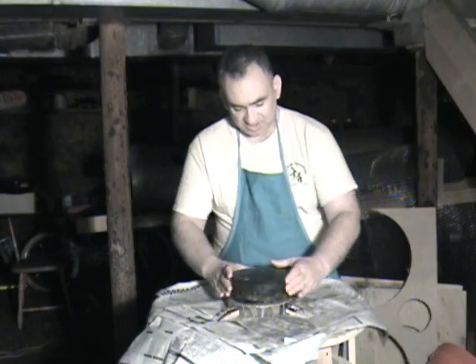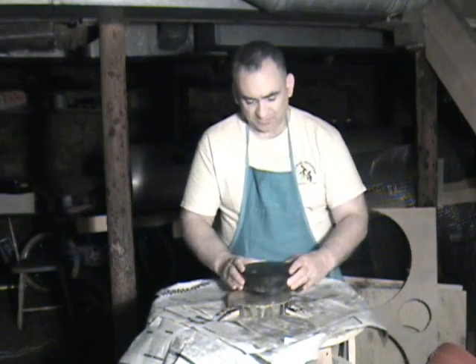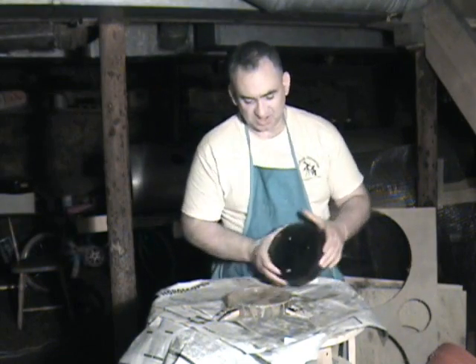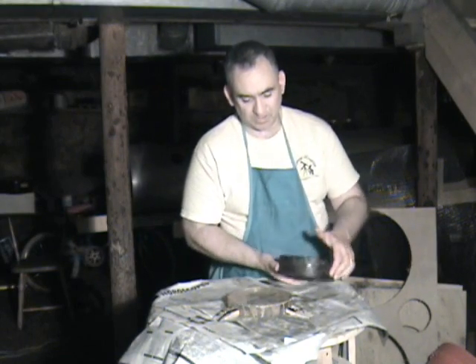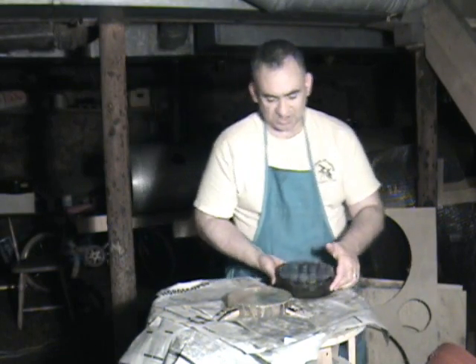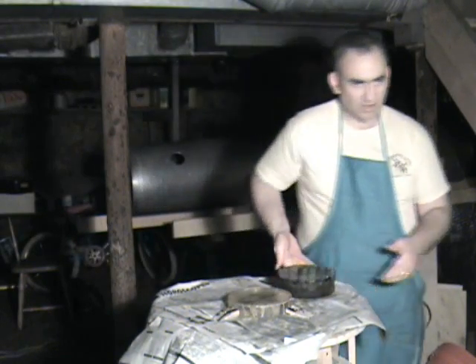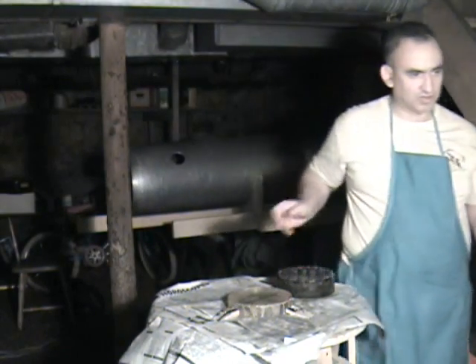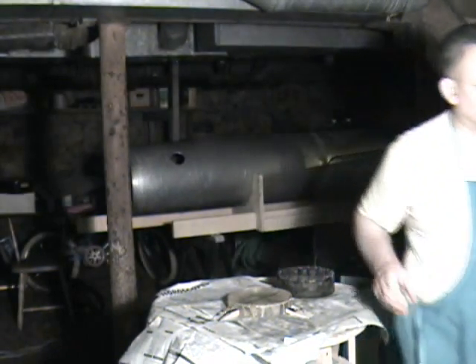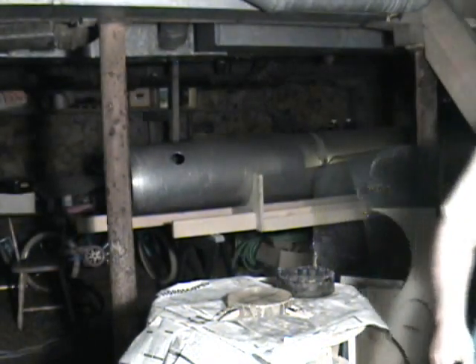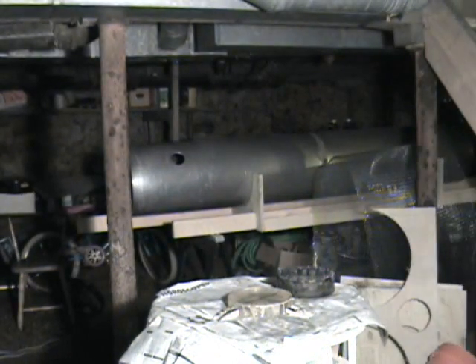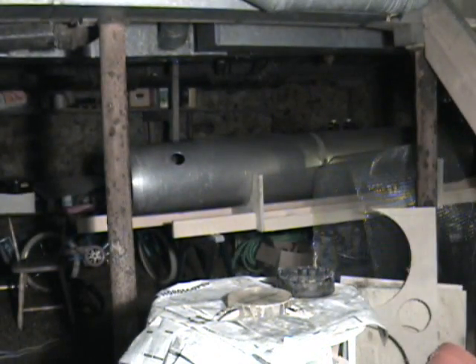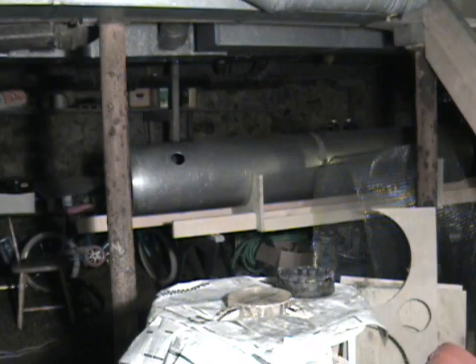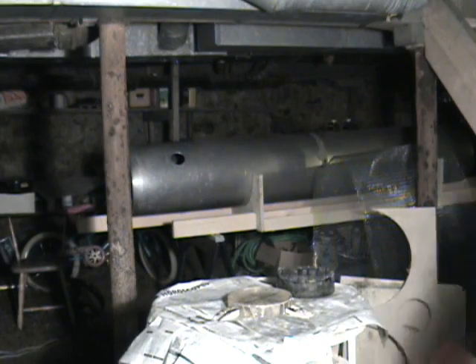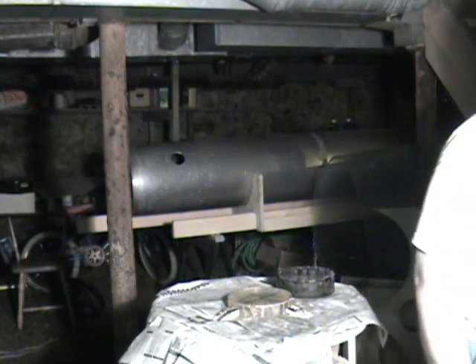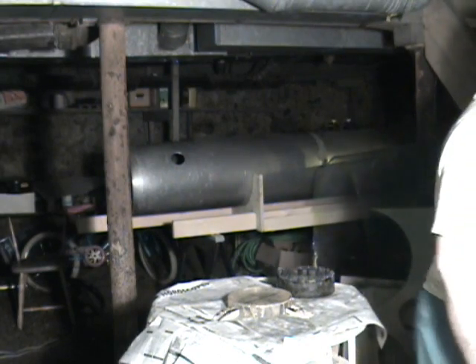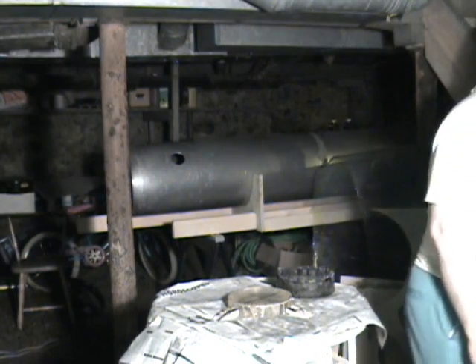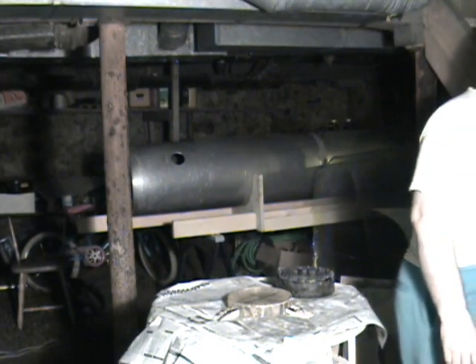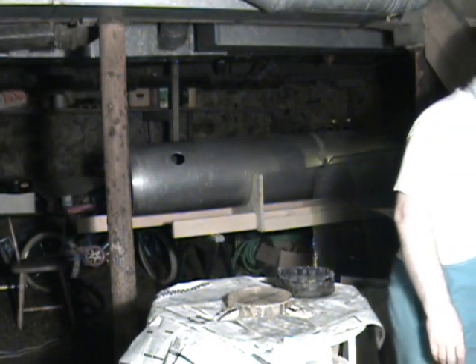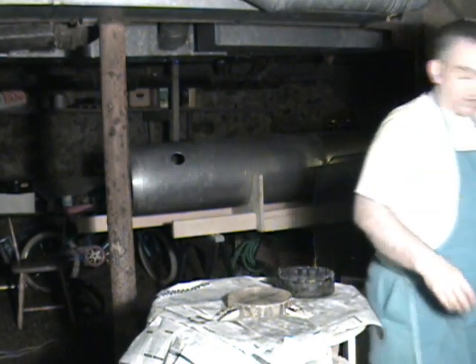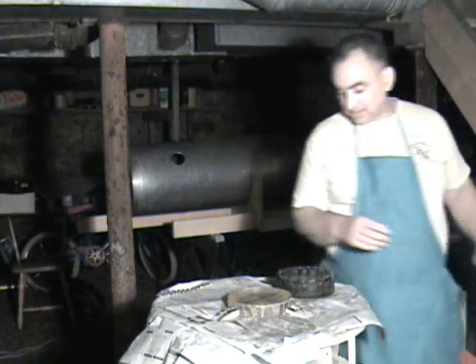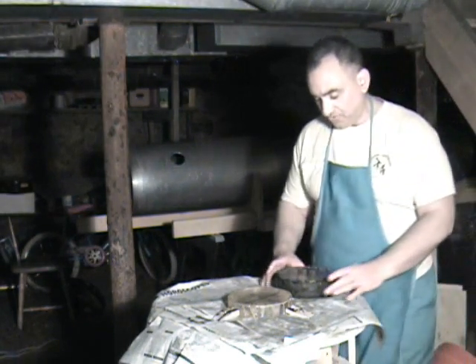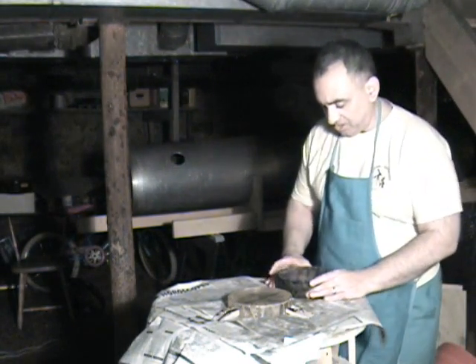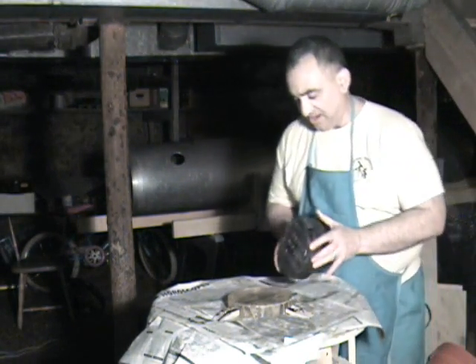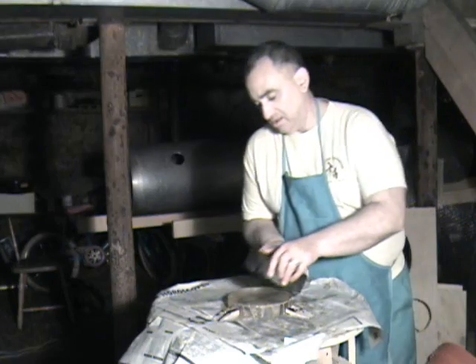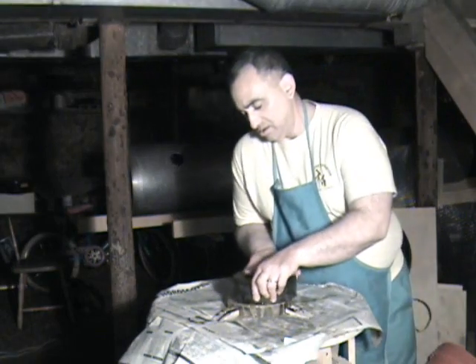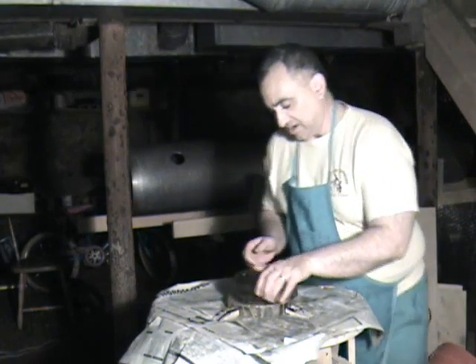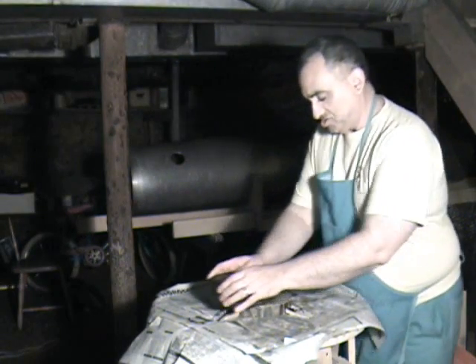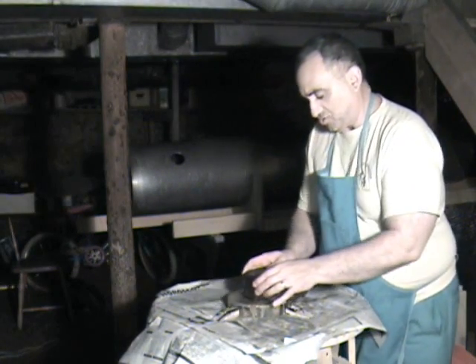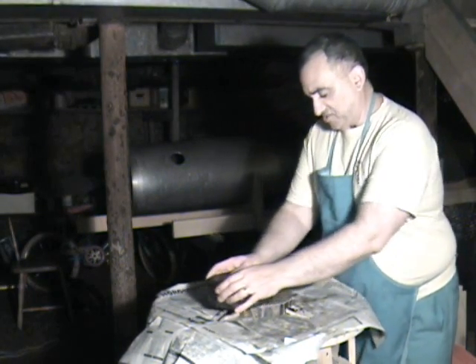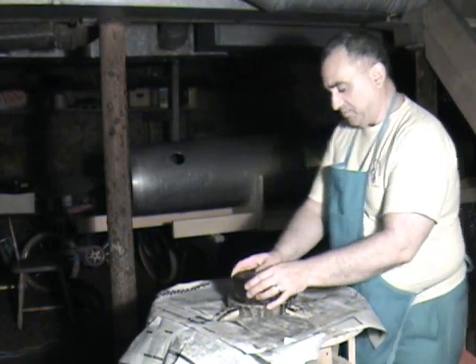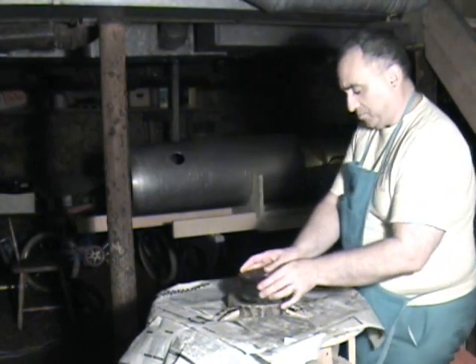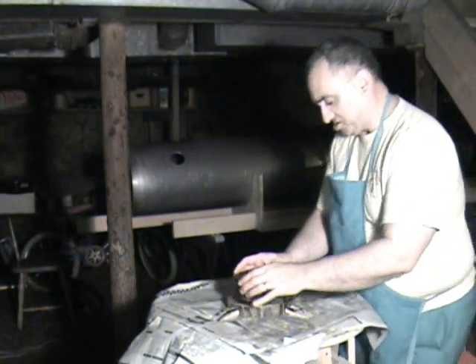I'm going to stop for just a minute because, foolishly, I neglected to look at the clock. I have a little clock that I bought from Radio Shack that I use to keep track of the time that I've been polishing.